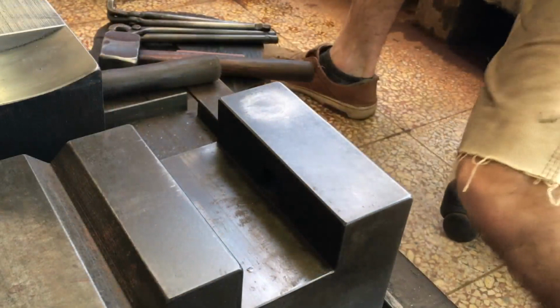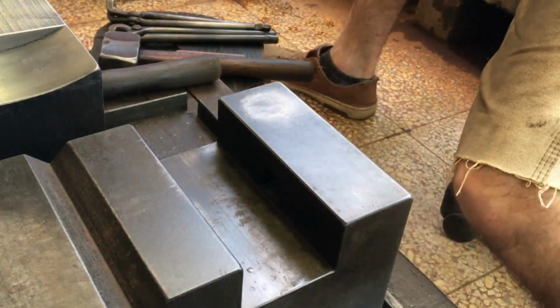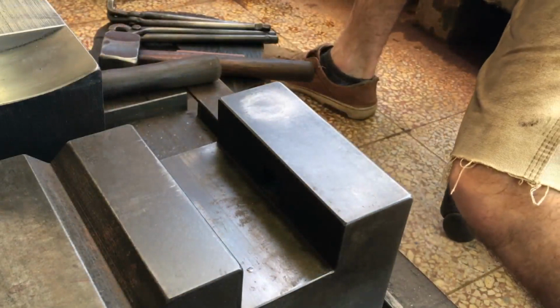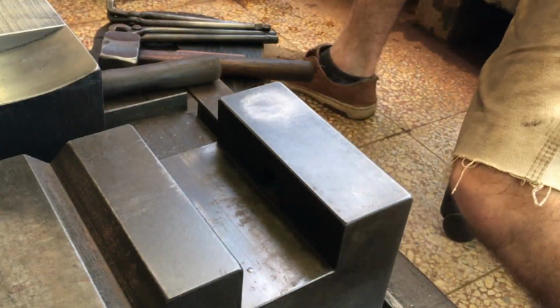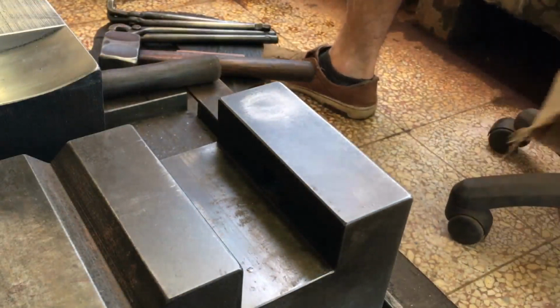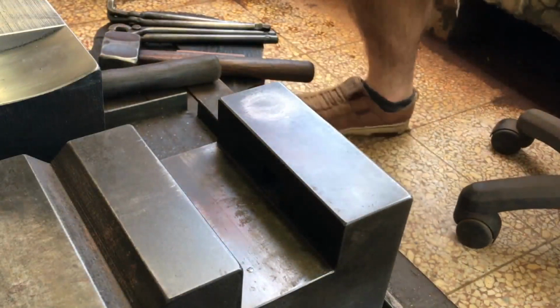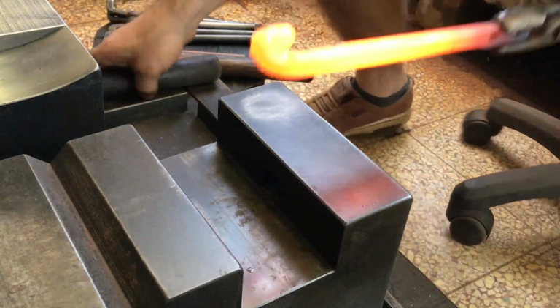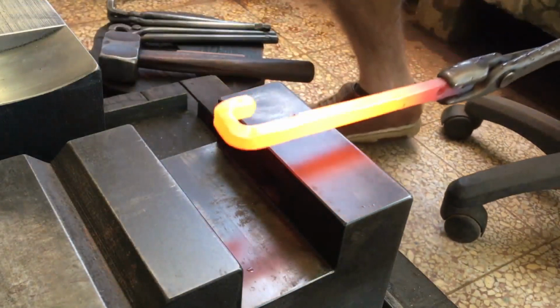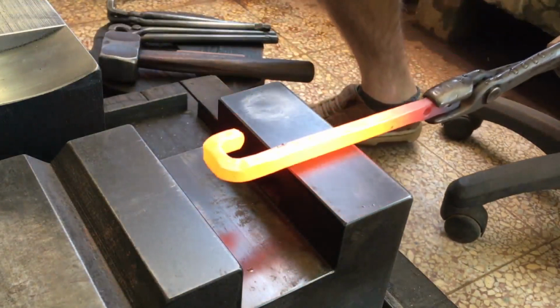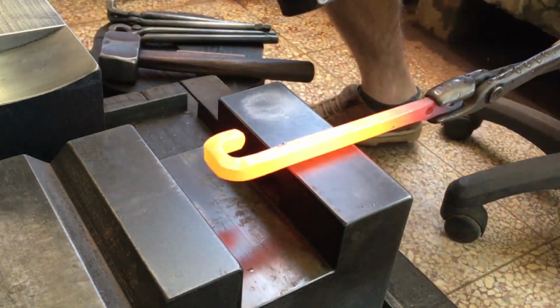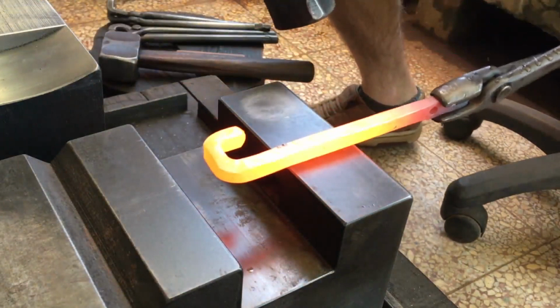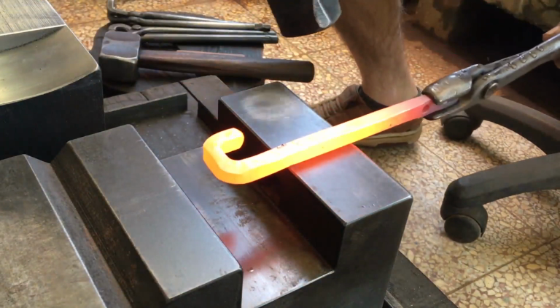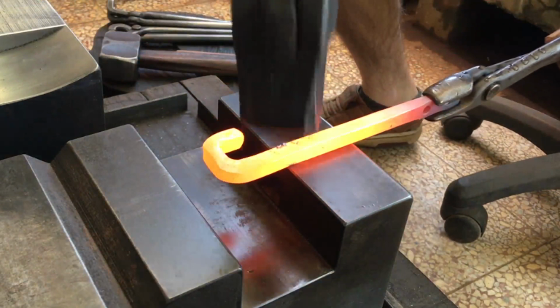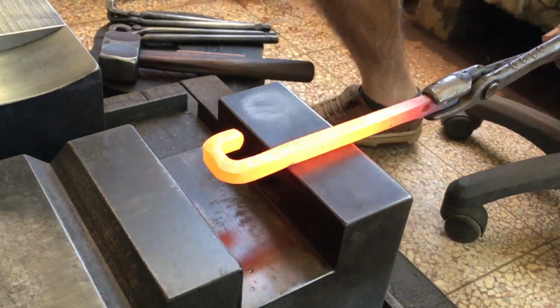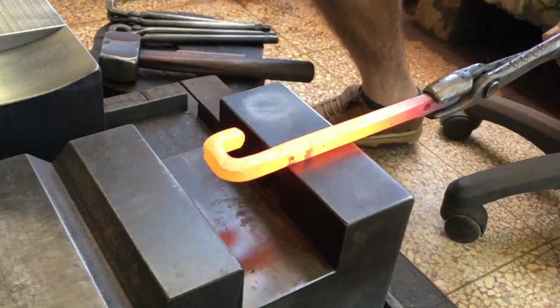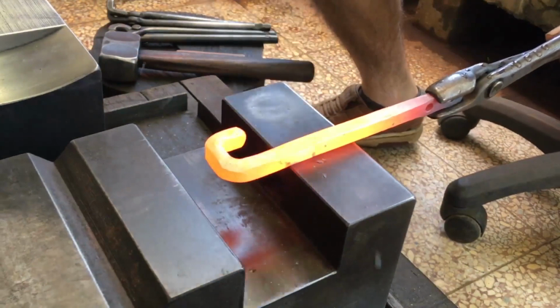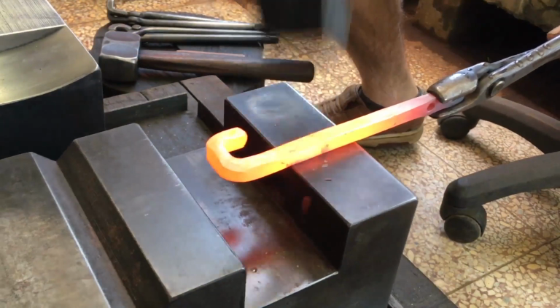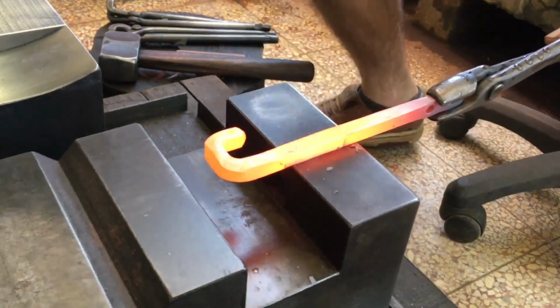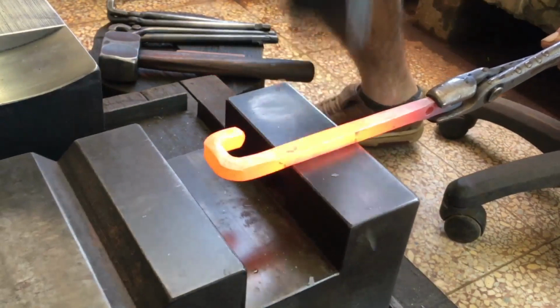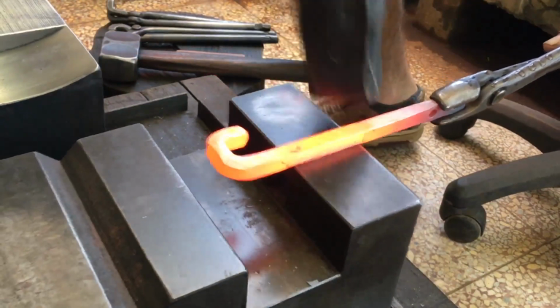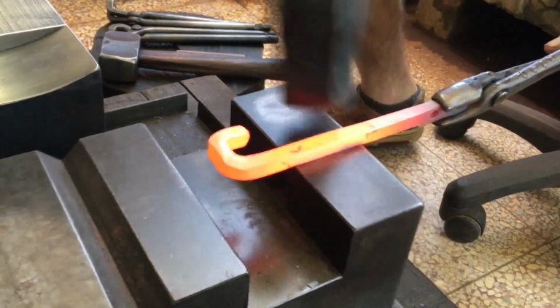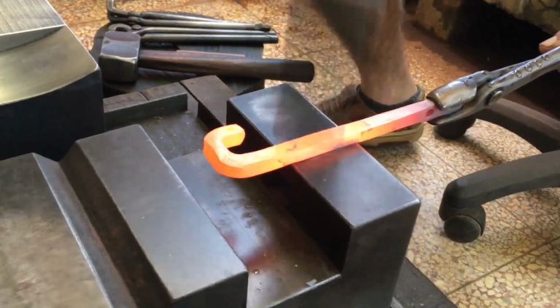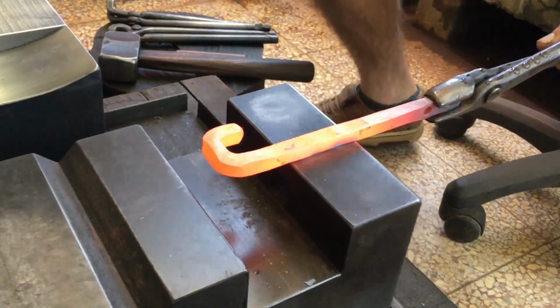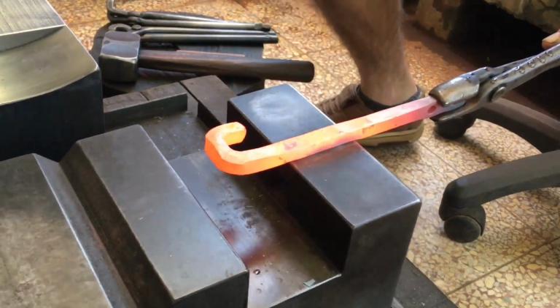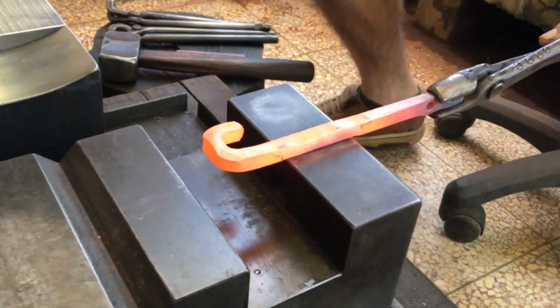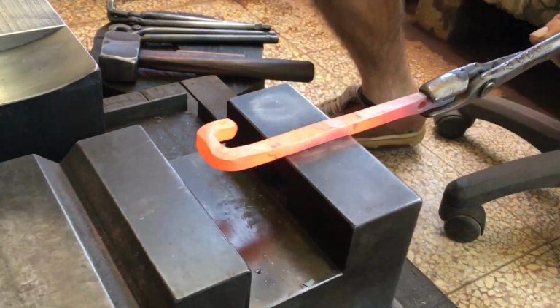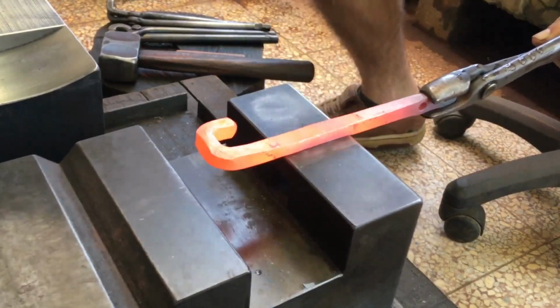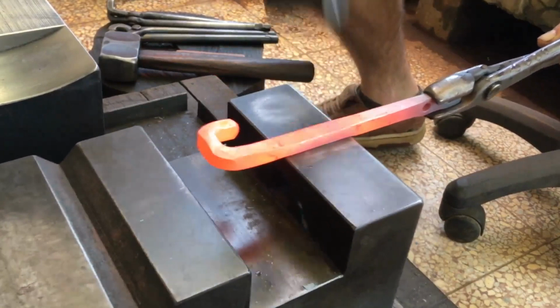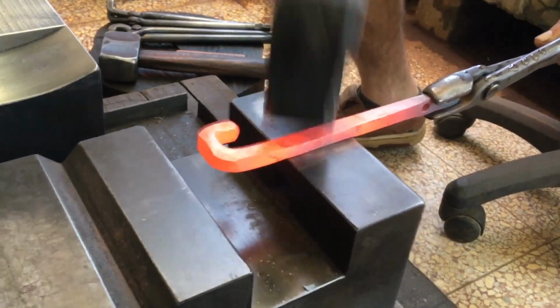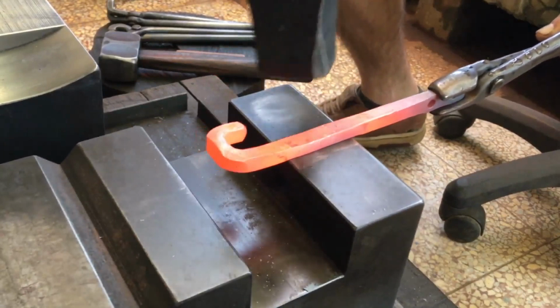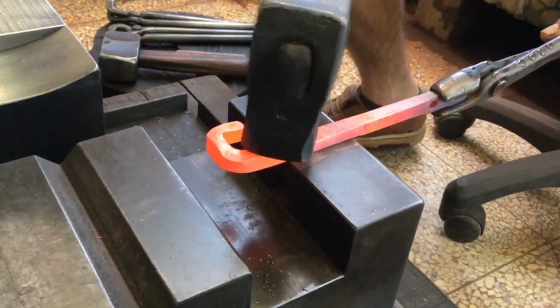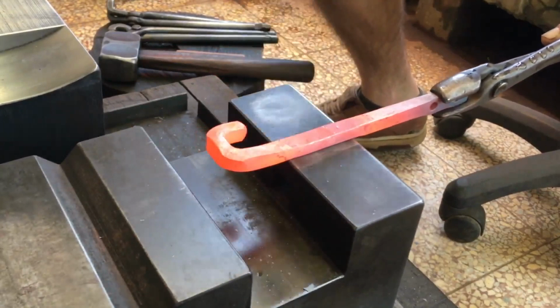I don't have my anvil permanently tied down so I can do stuff just like this, but I should move off the center, which is directly above my hardy hole.